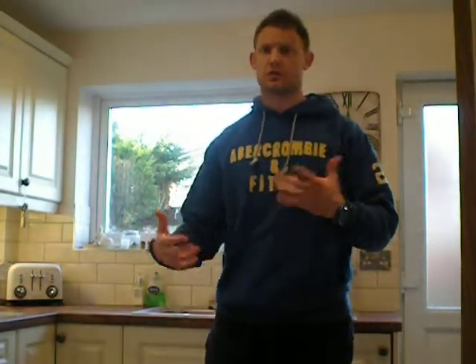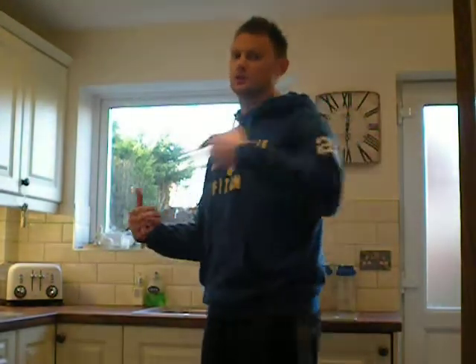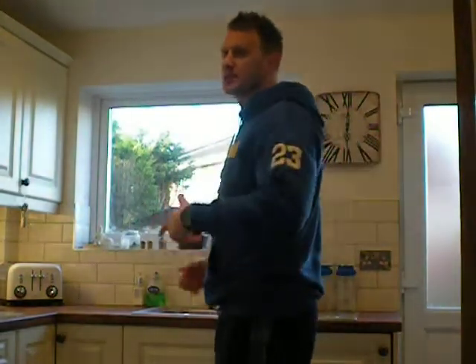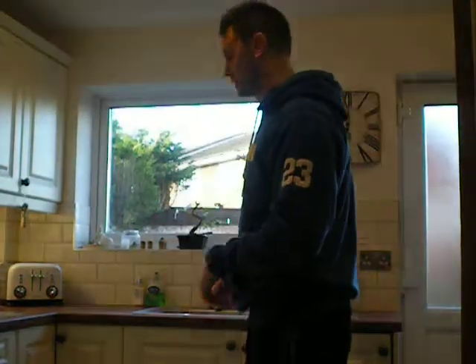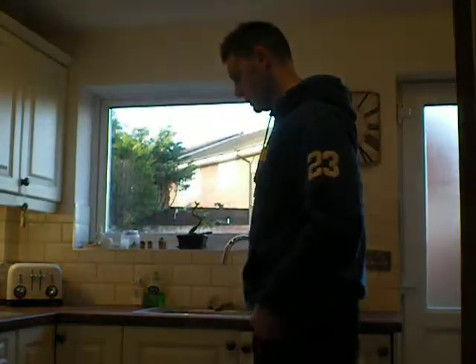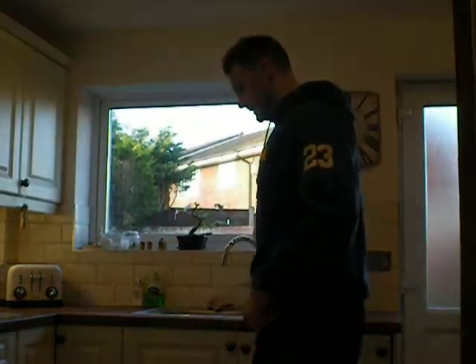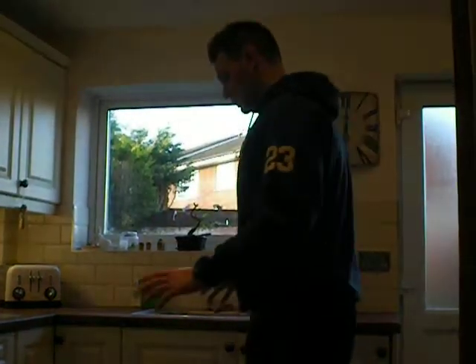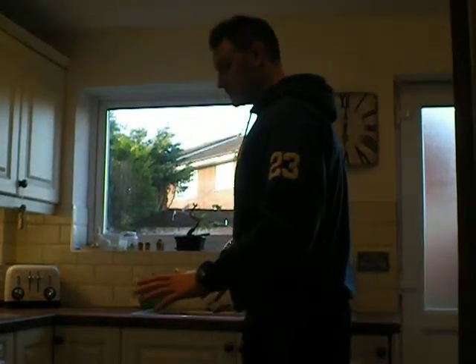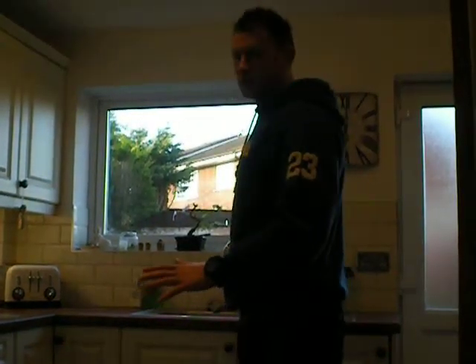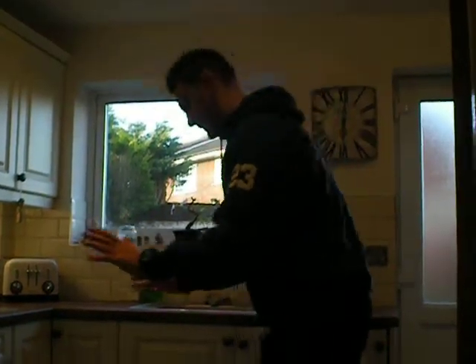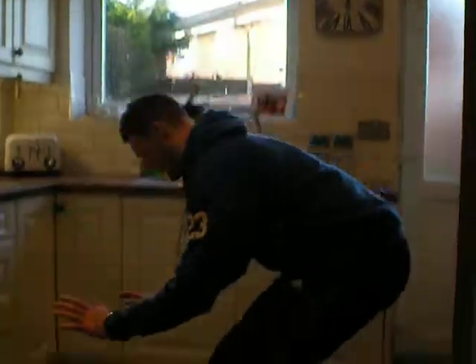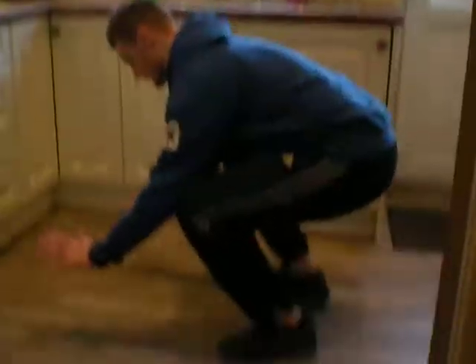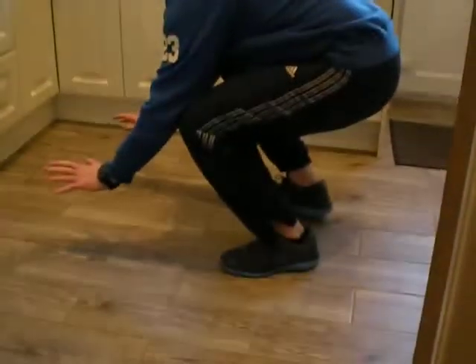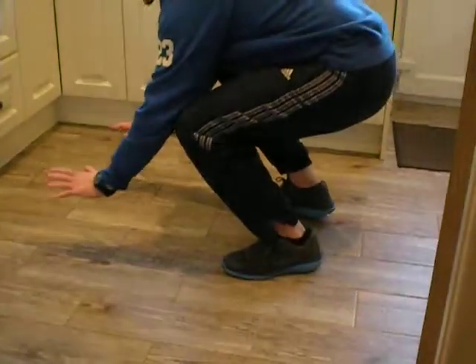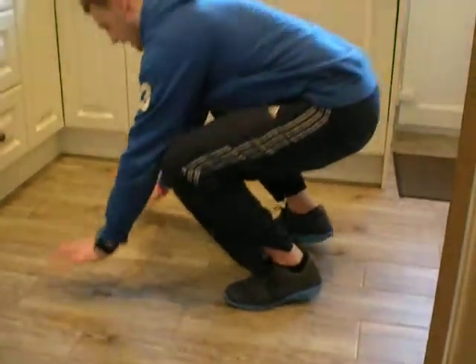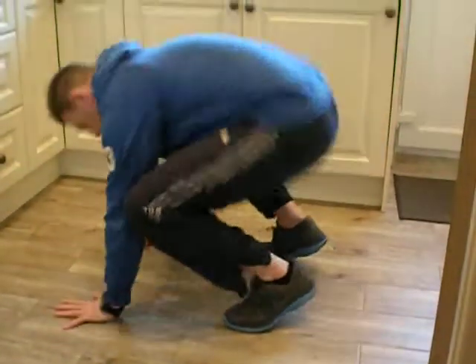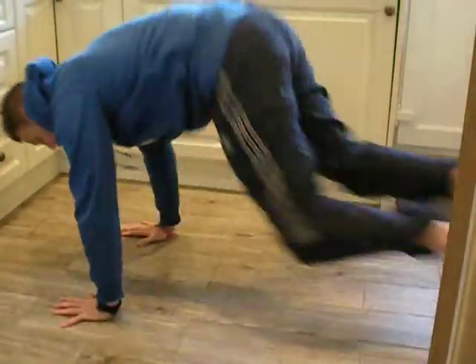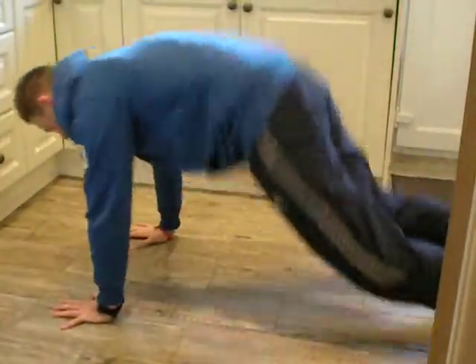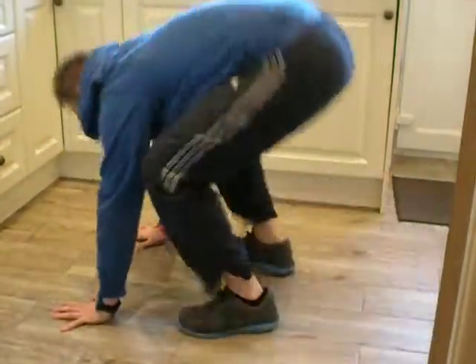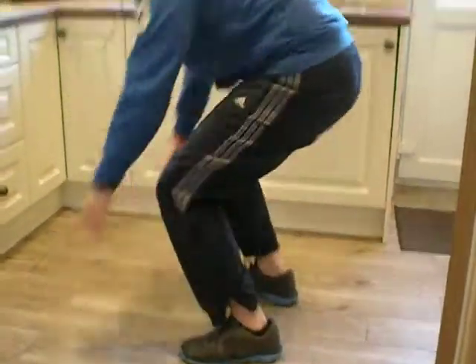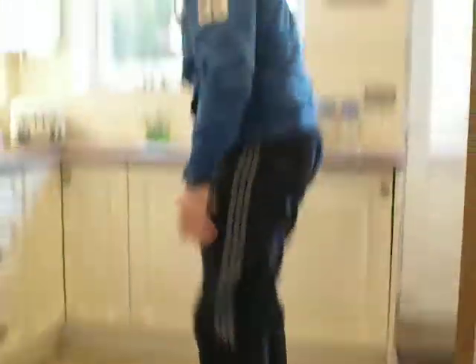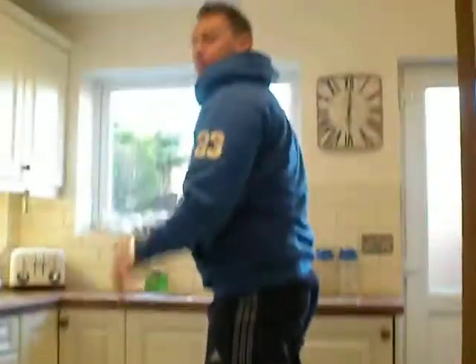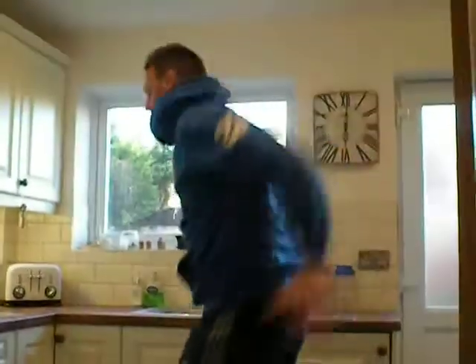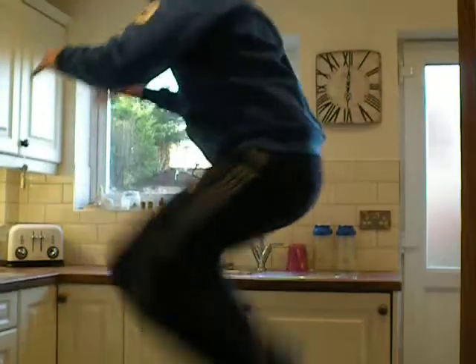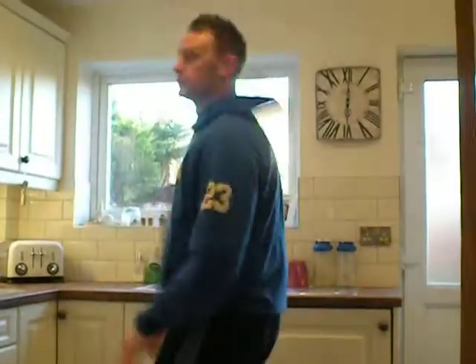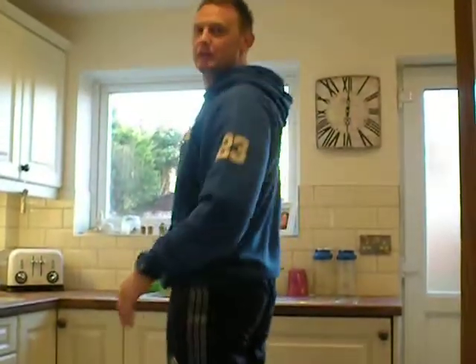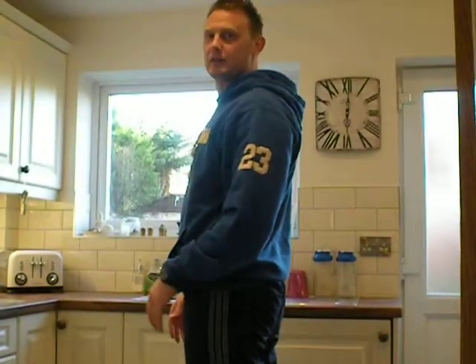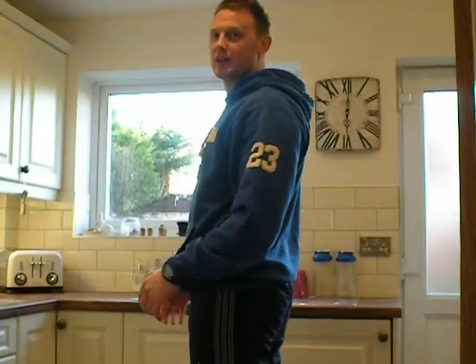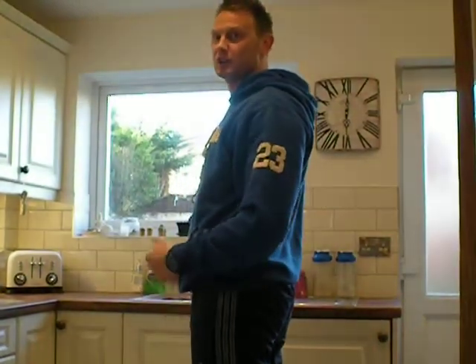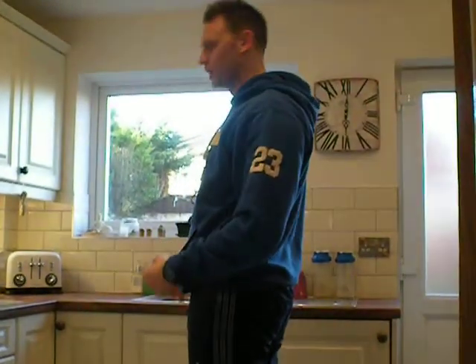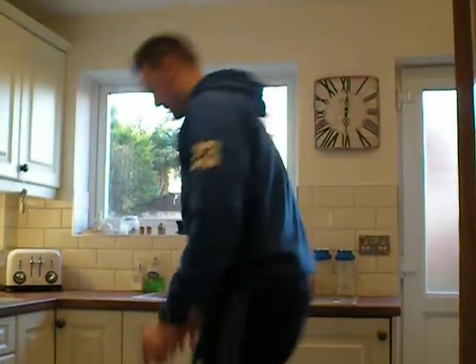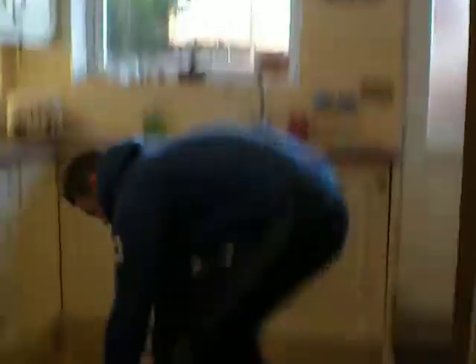Okay, so I'm going to show you side on. Going to go down into the squat, hand on the floor, kick out into a burpee, but then you're going to do a tuck jump. Okay, show you full on — down.